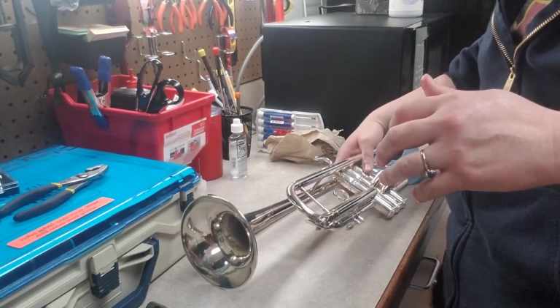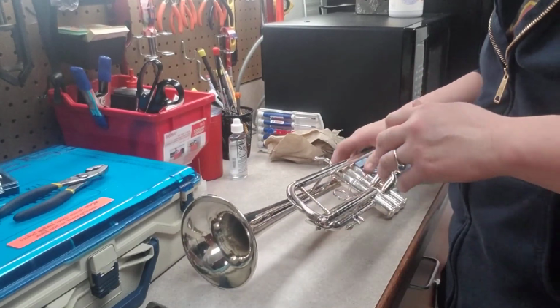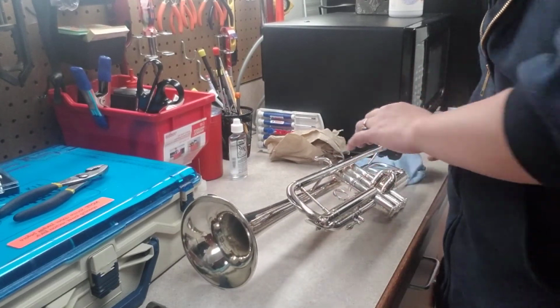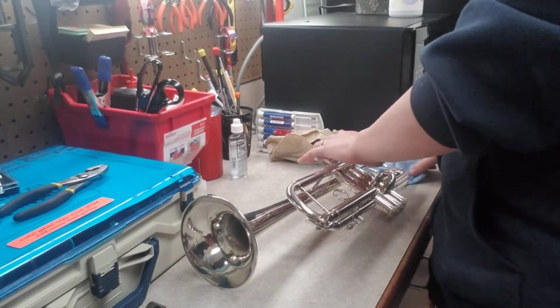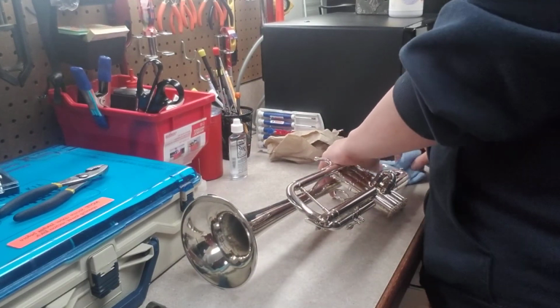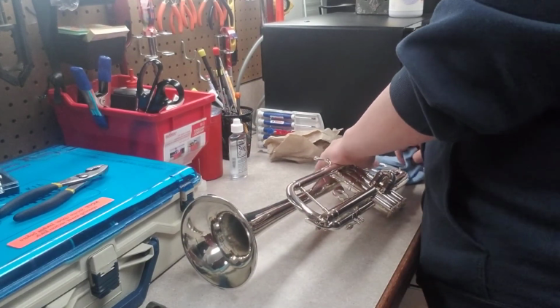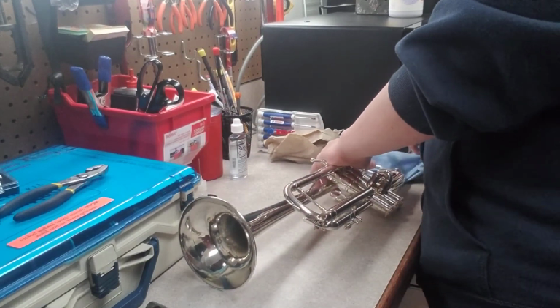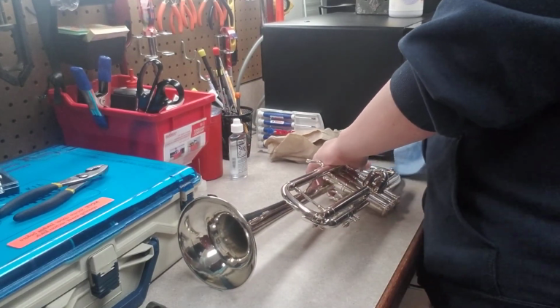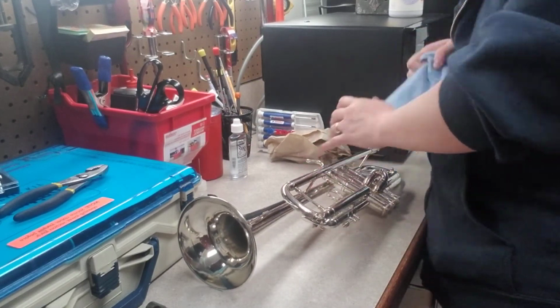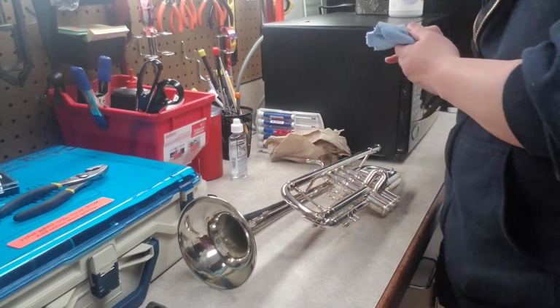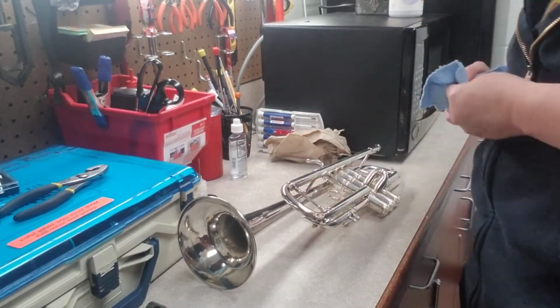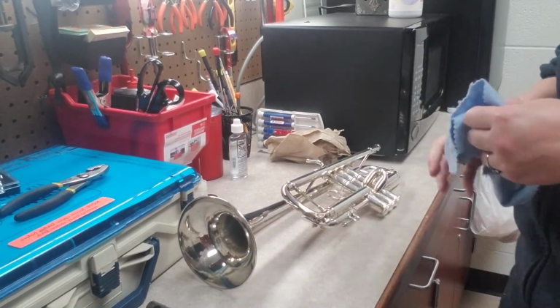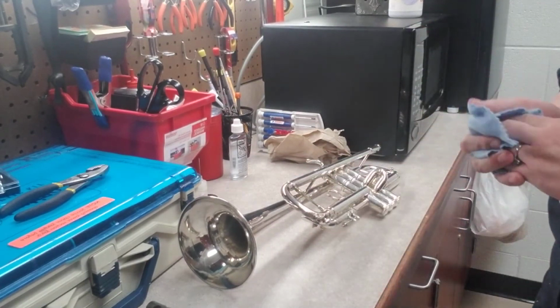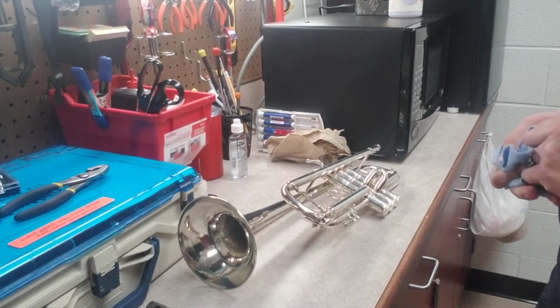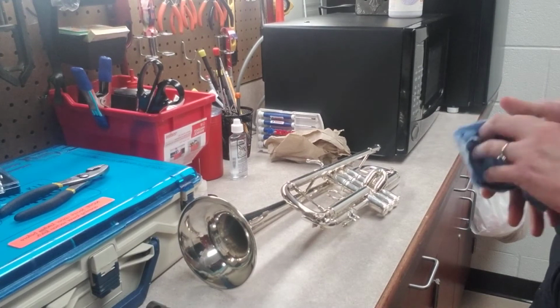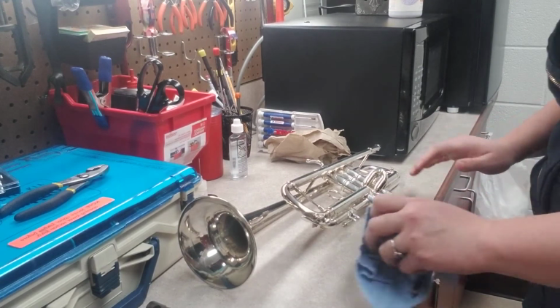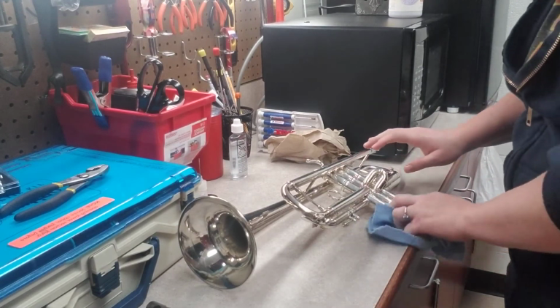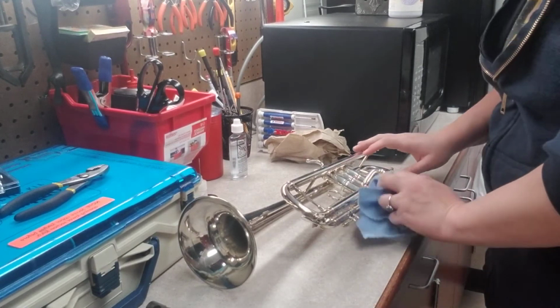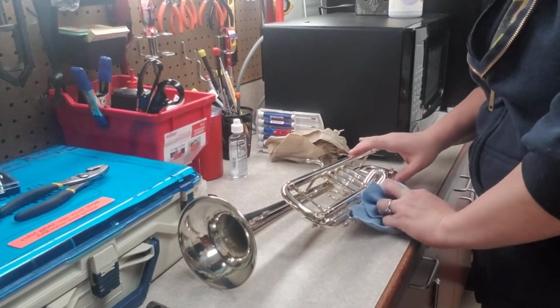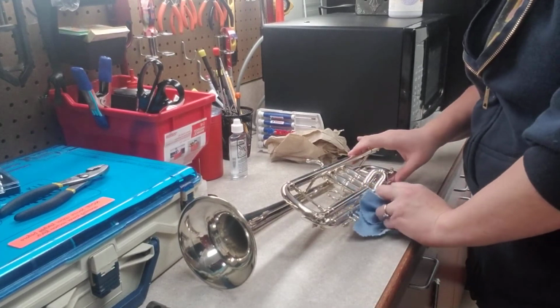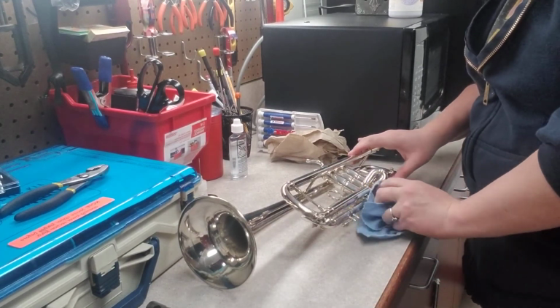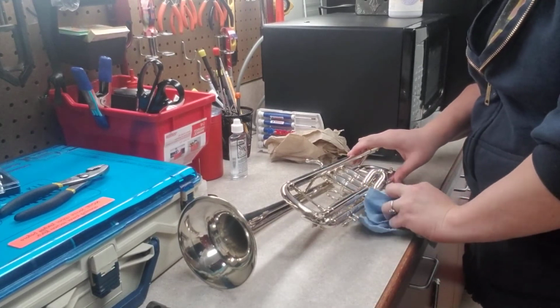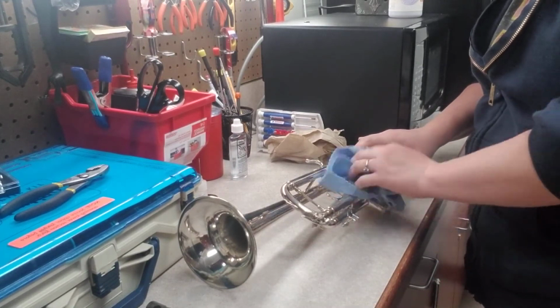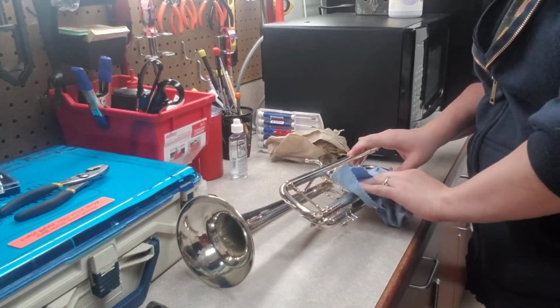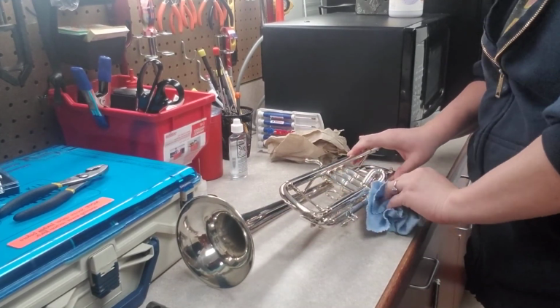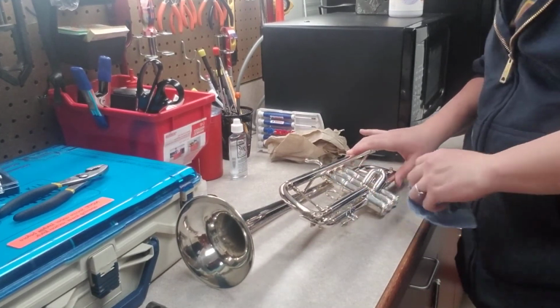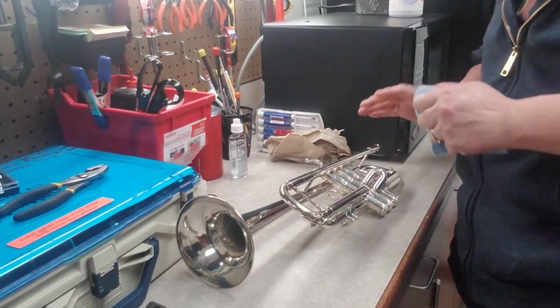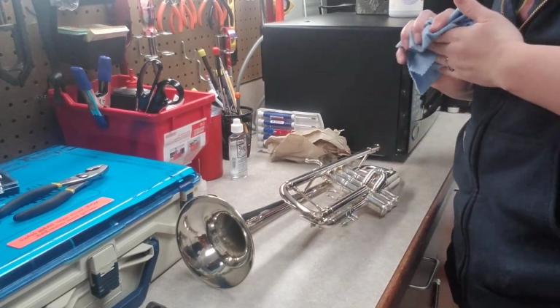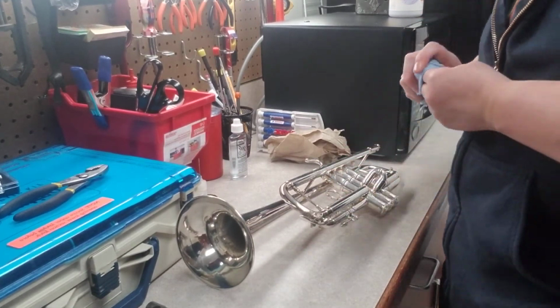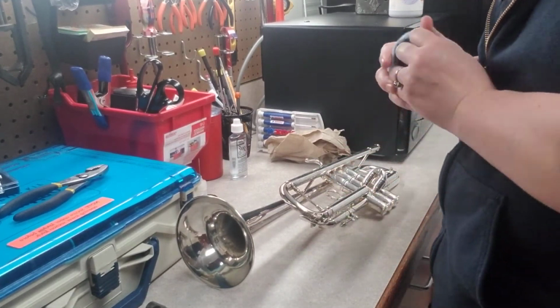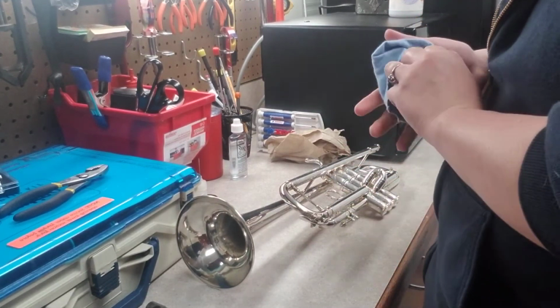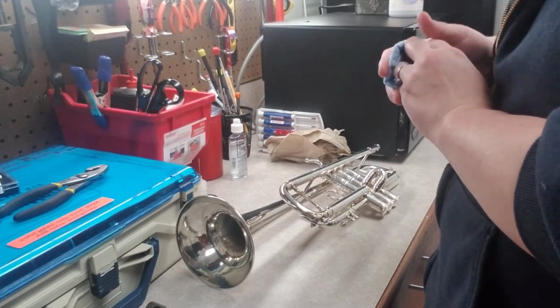Righty-tighty, lefty-loosey! You wouldn't believe the number of people who don't know that. Kids will come up to me with it so stuck because they've been trying to loosen it but they've really been tightening it.